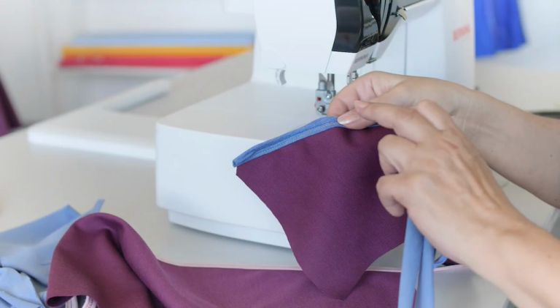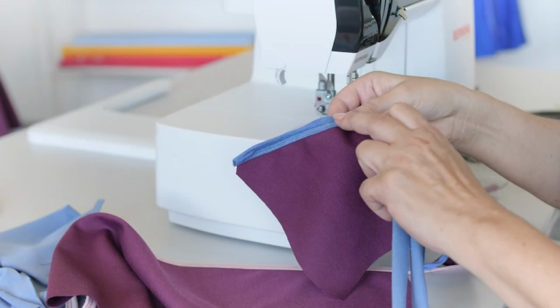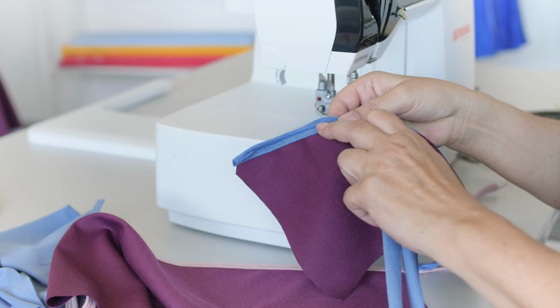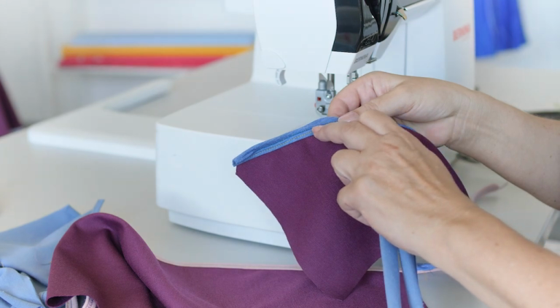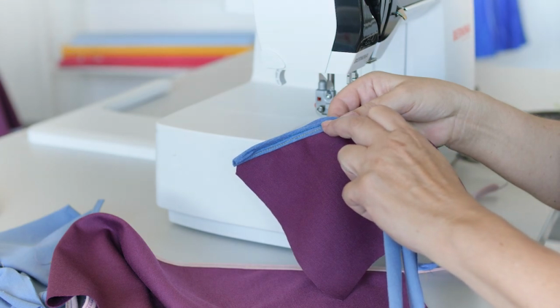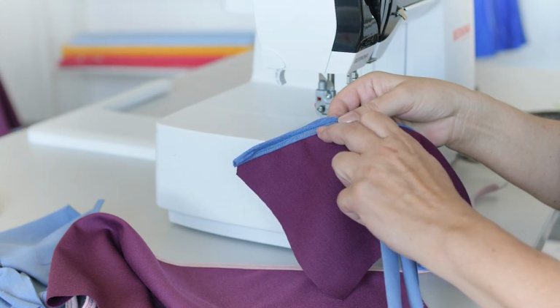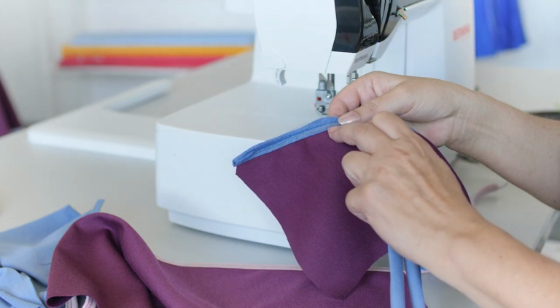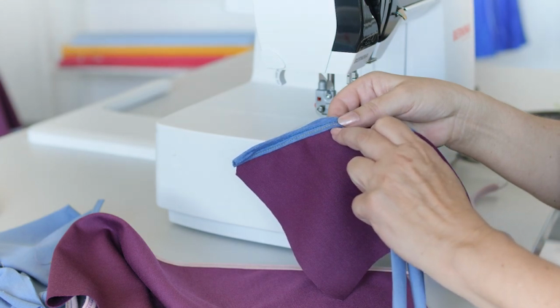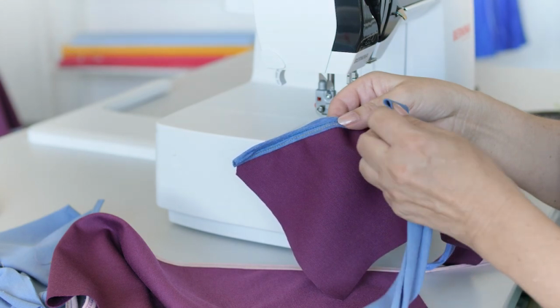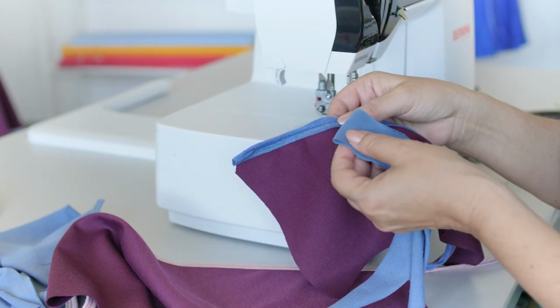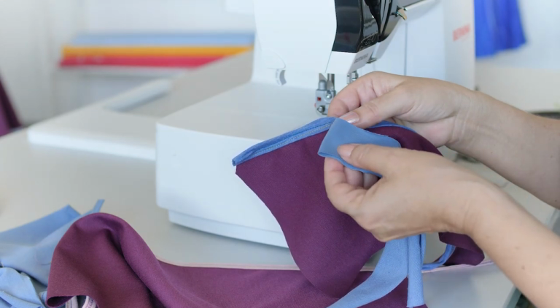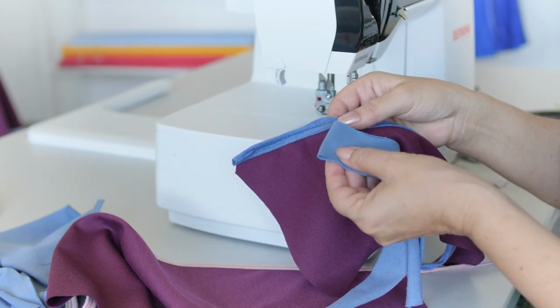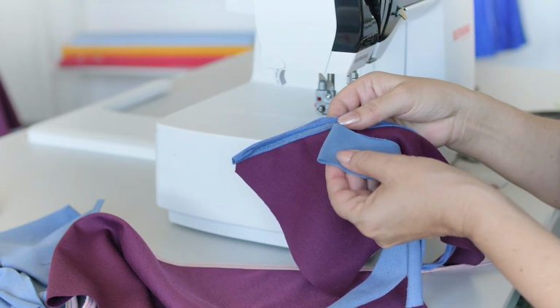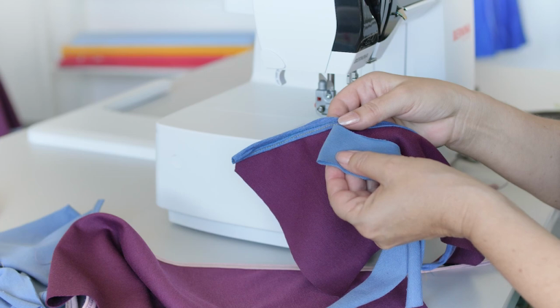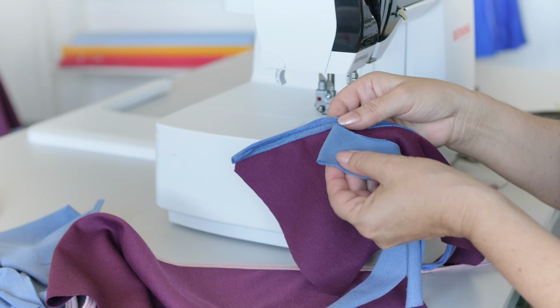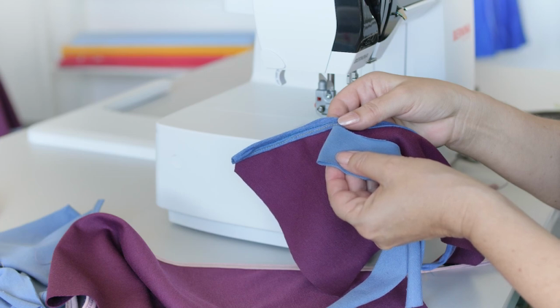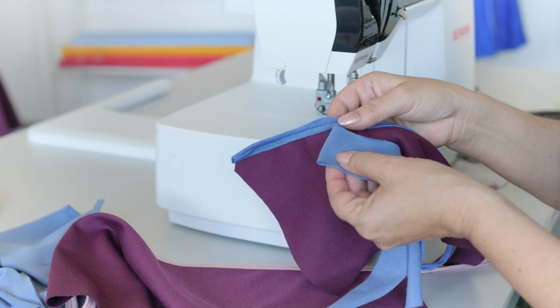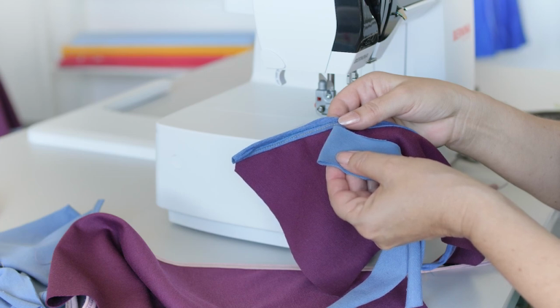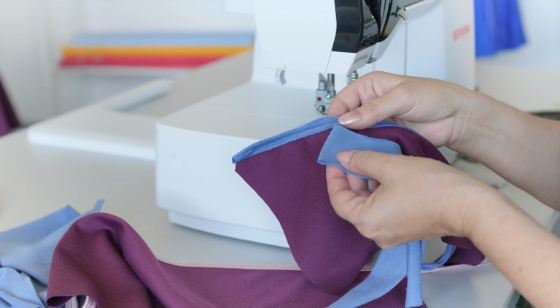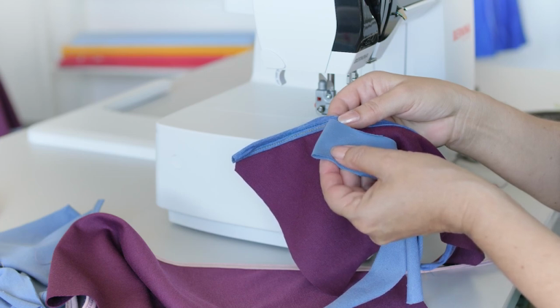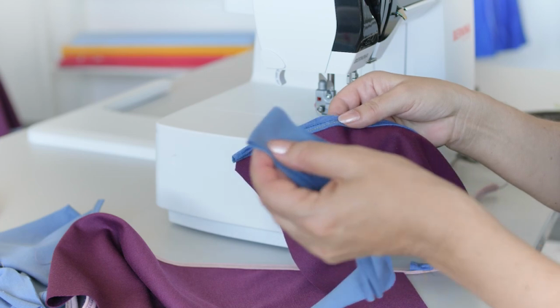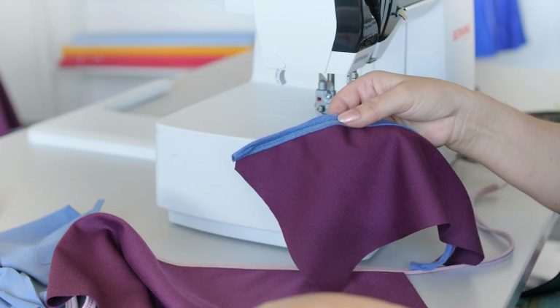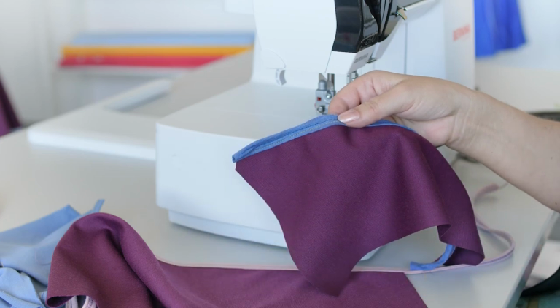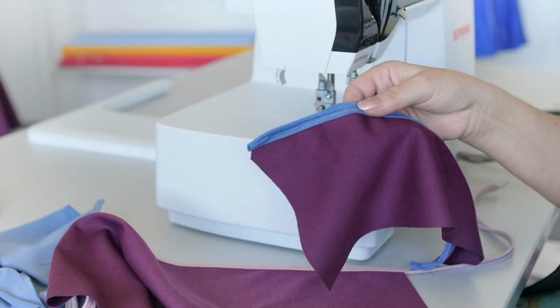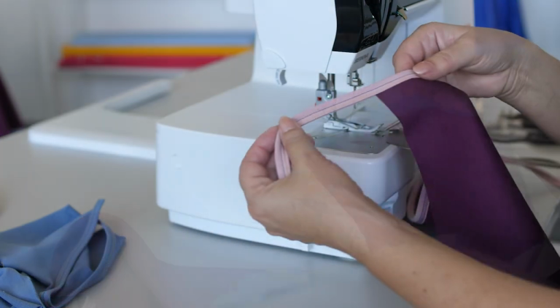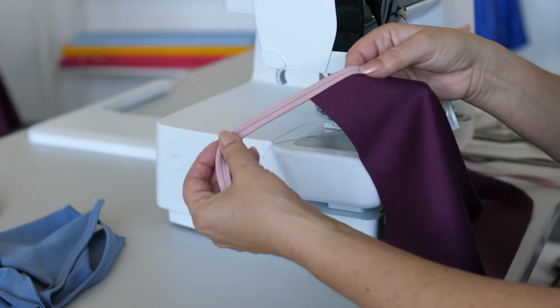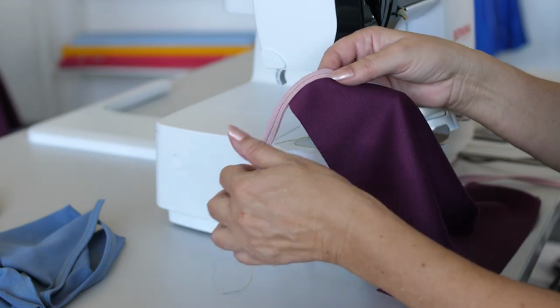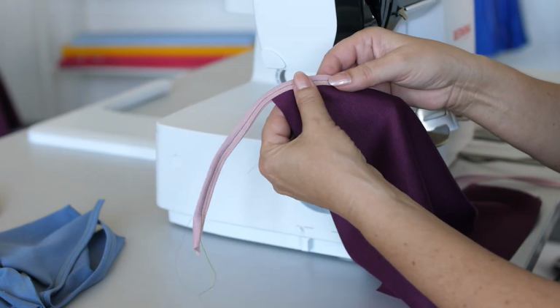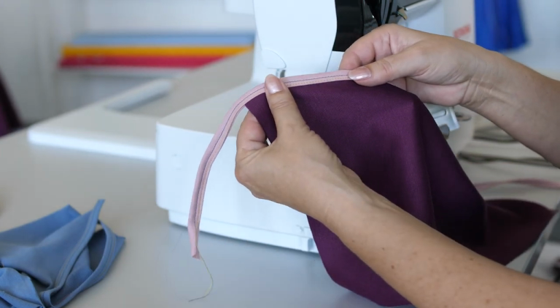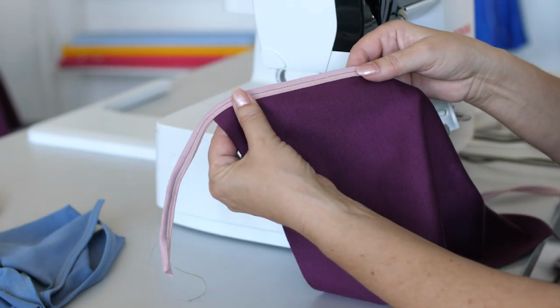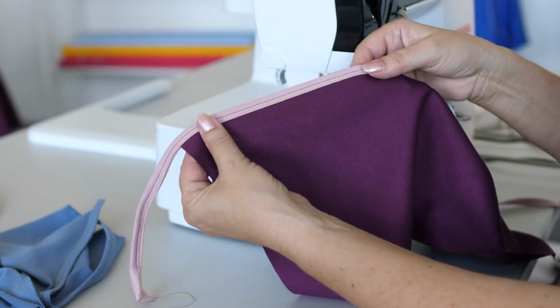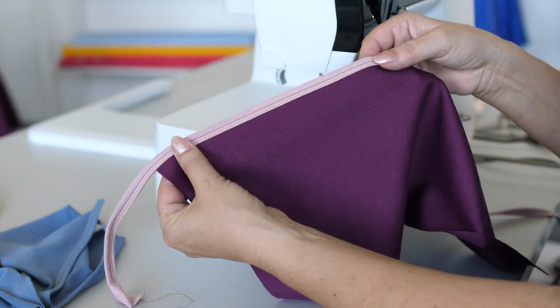Tip: if a fold forms in the binding, cut it one or two millimeters narrower. Sew regular bindings quickly and easily.